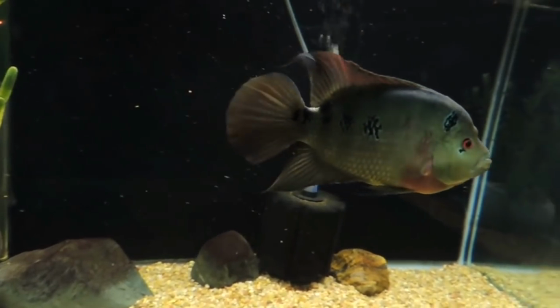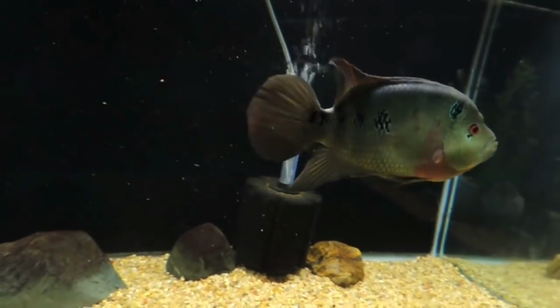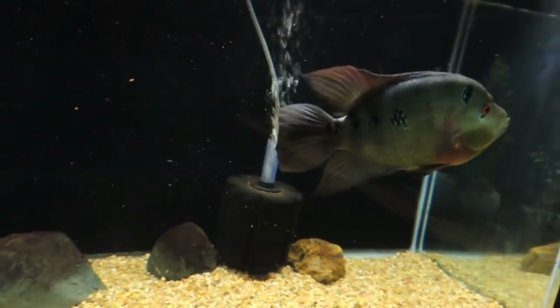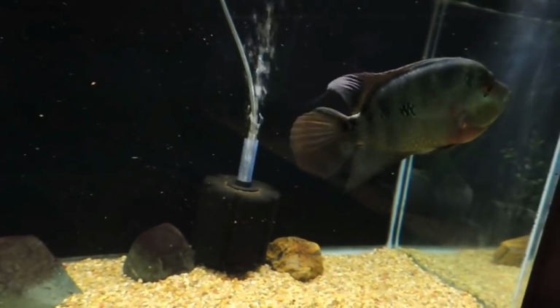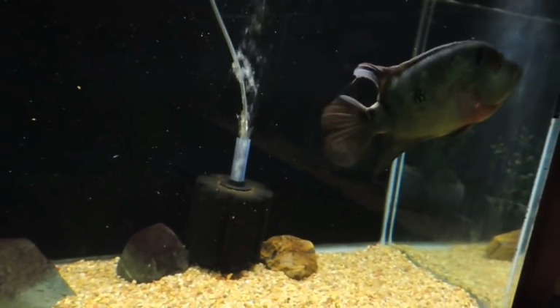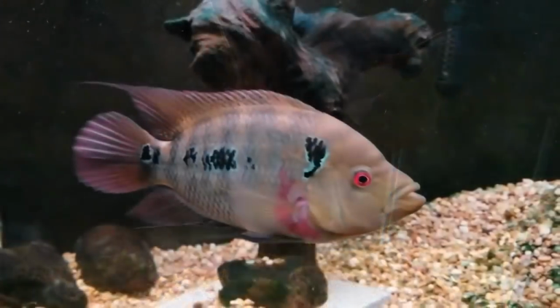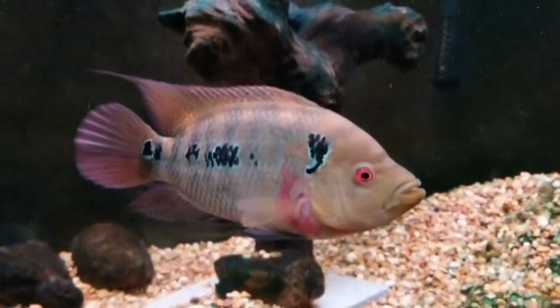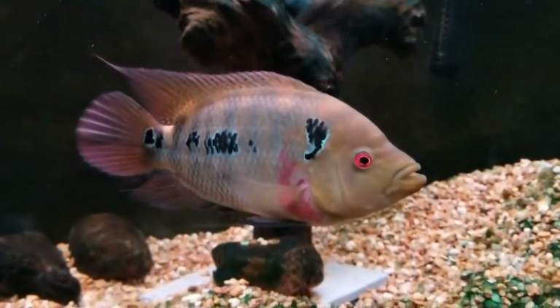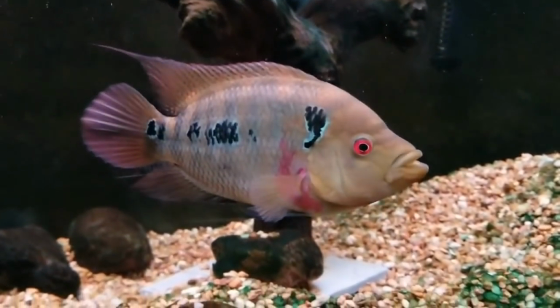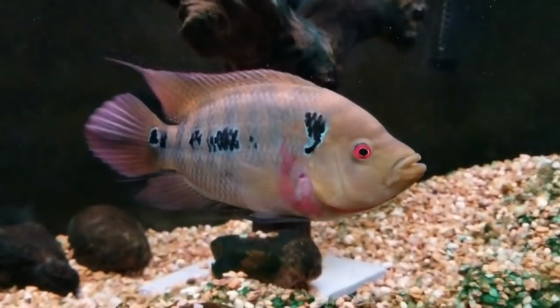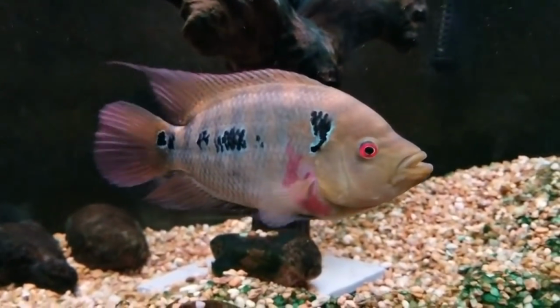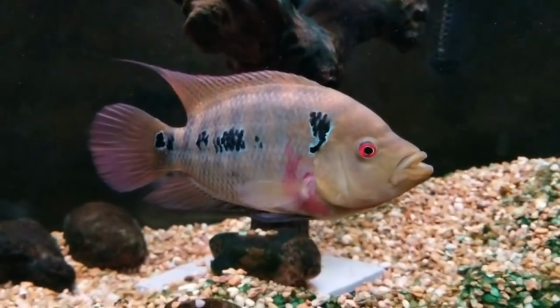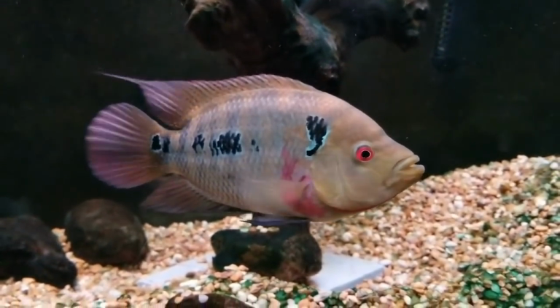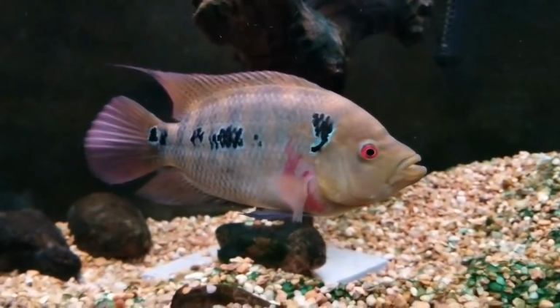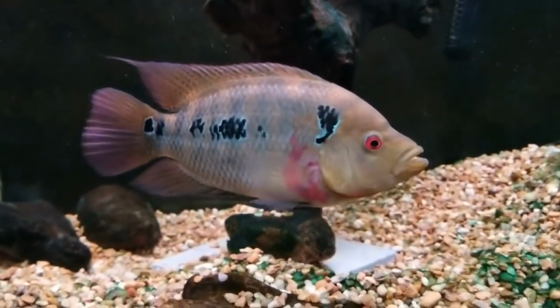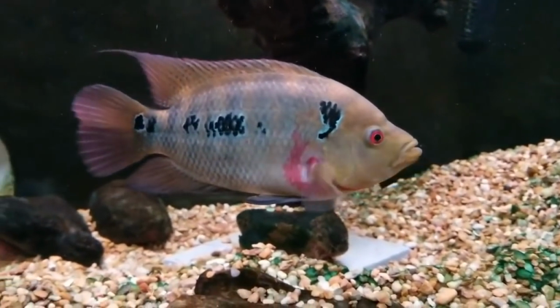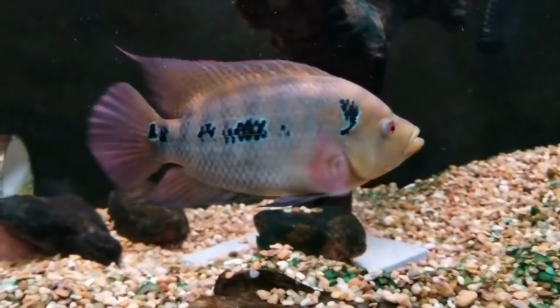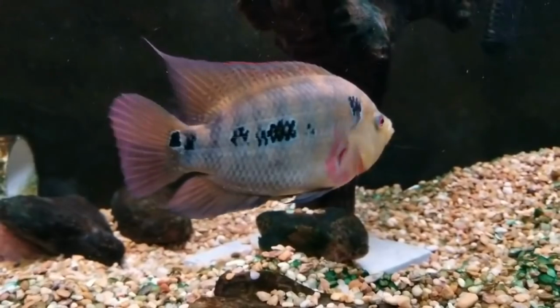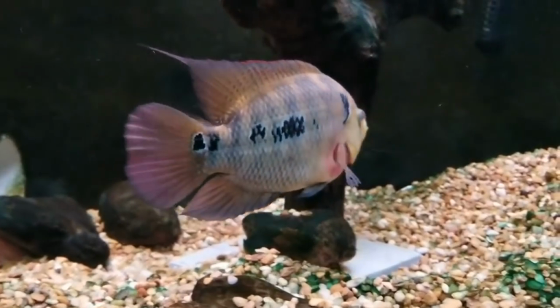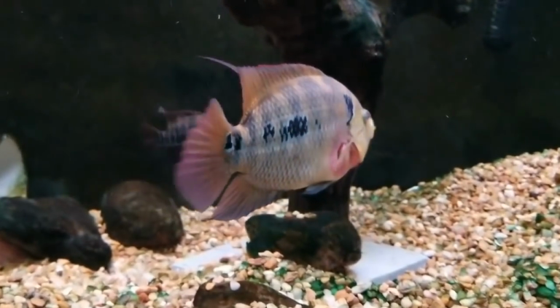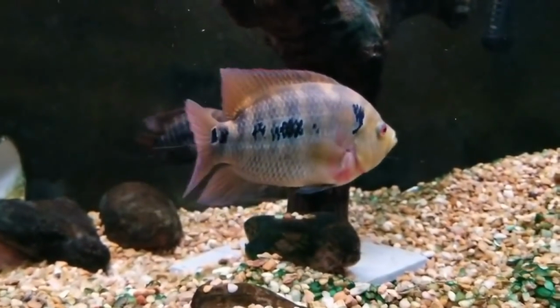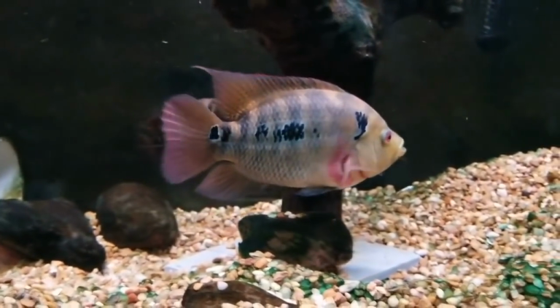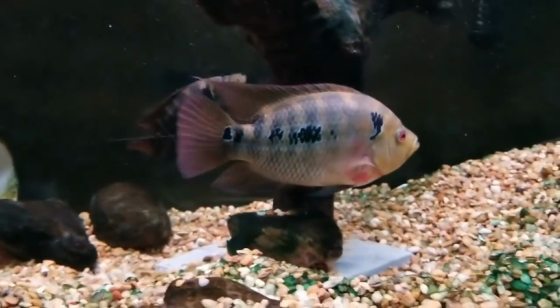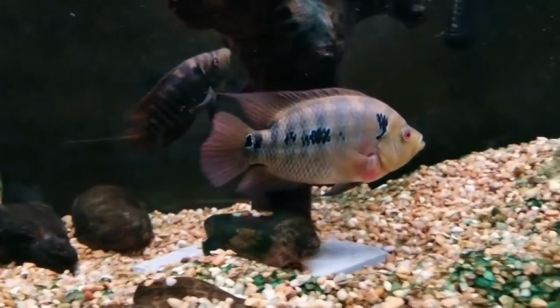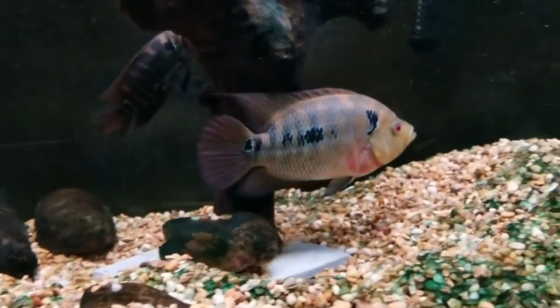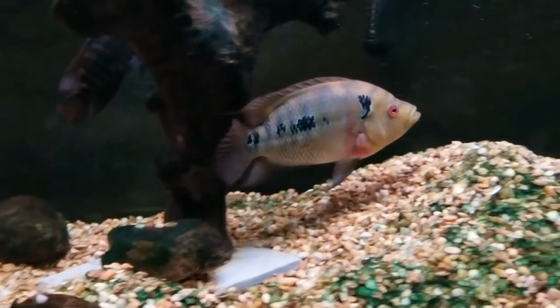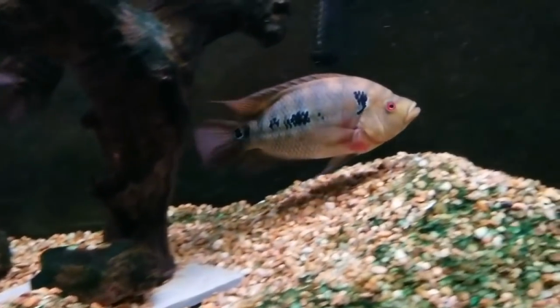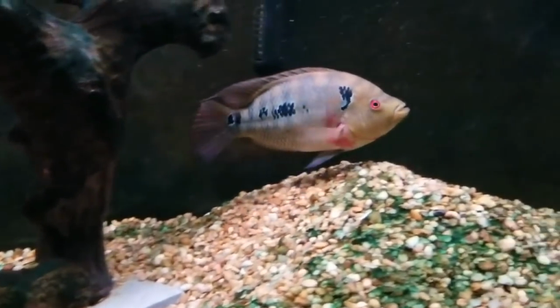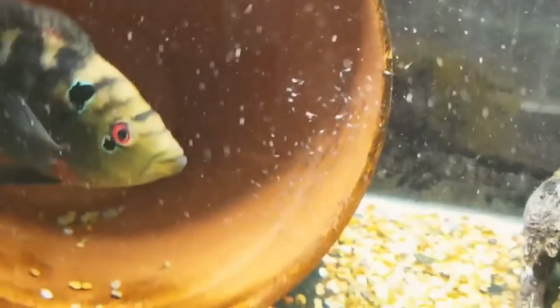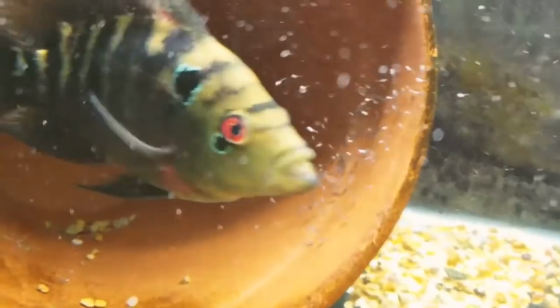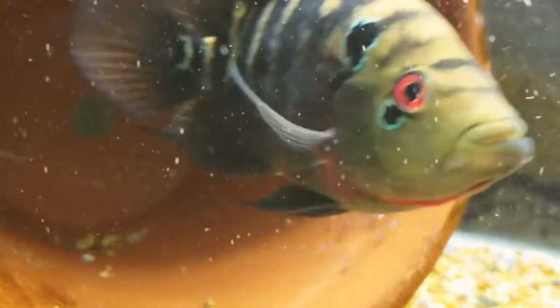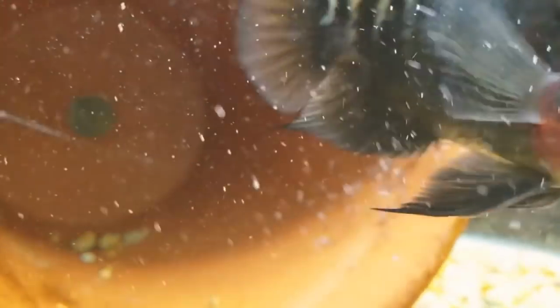If you look at the fish's suitable water temperature, it will be 23 to 30 degrees. If you look at the fish's suitable water condition, it will be soft acidic water, slight hard water — most water conditions.